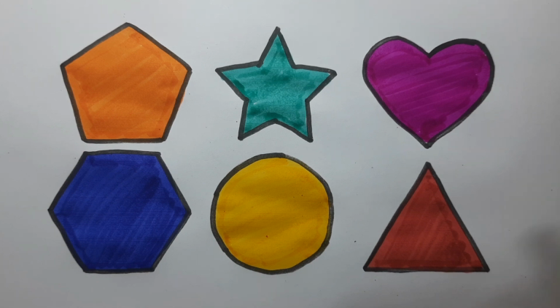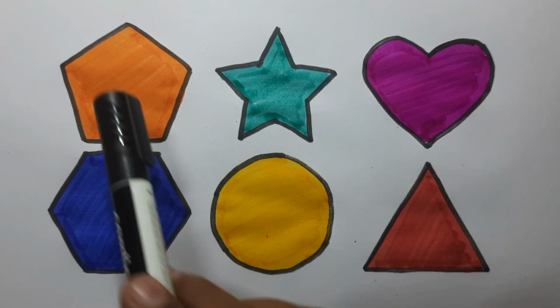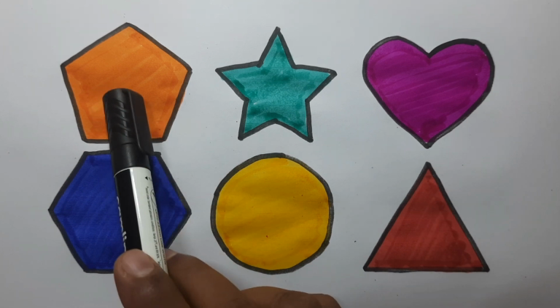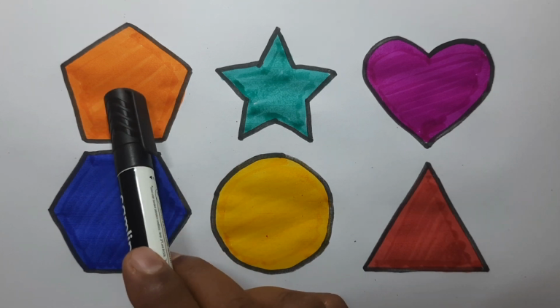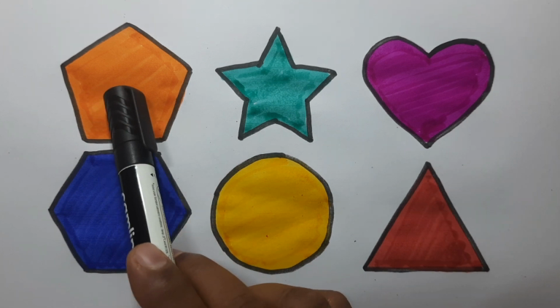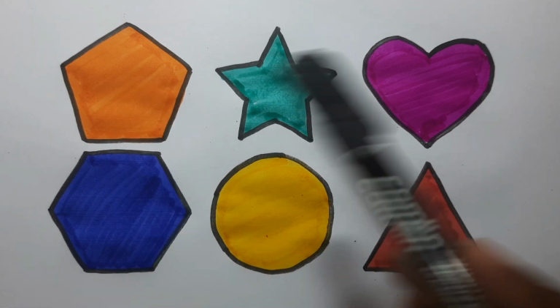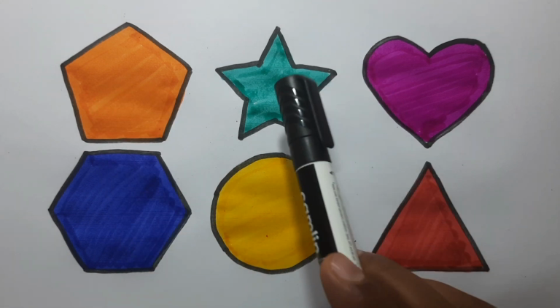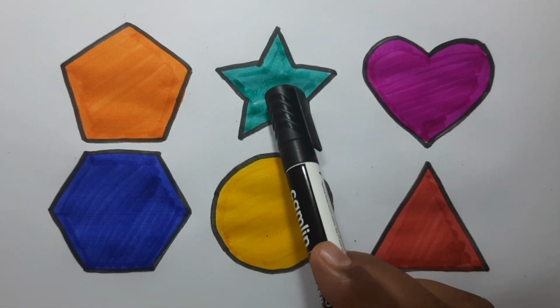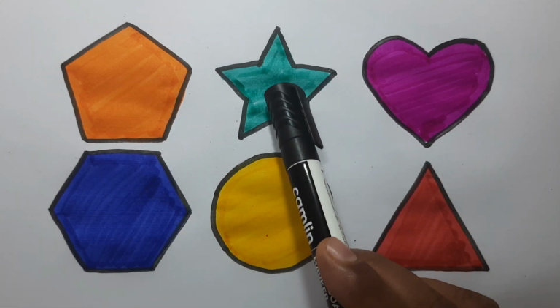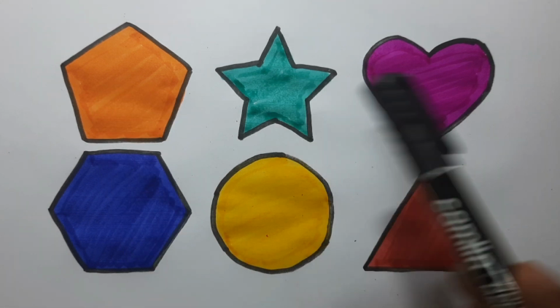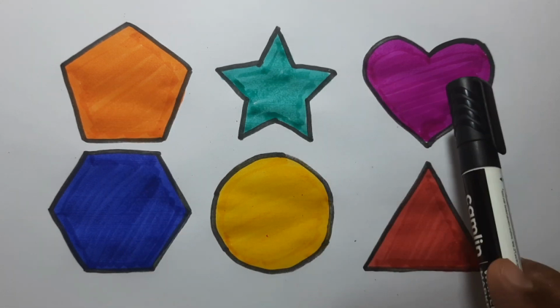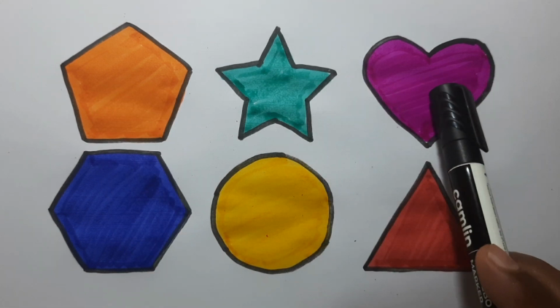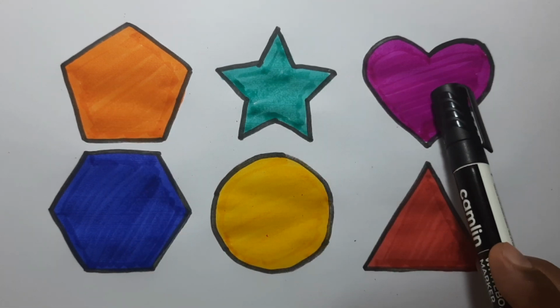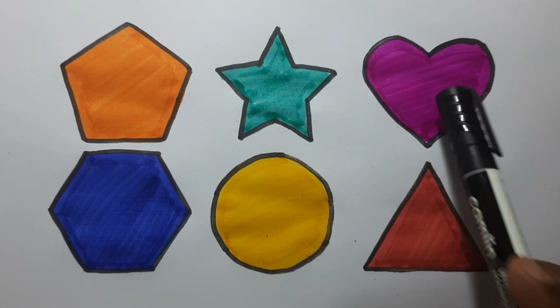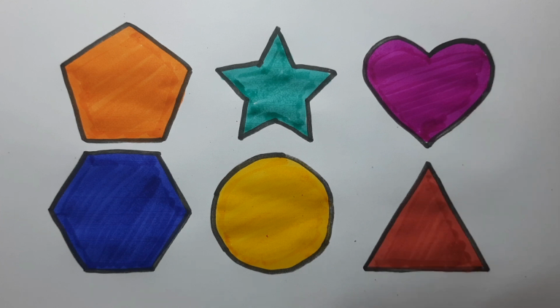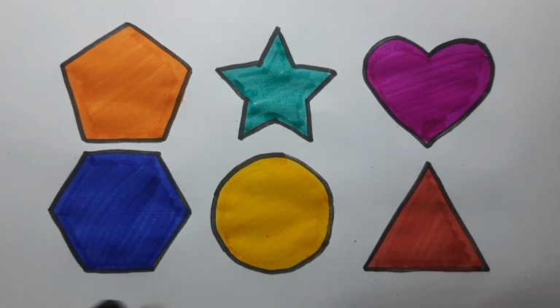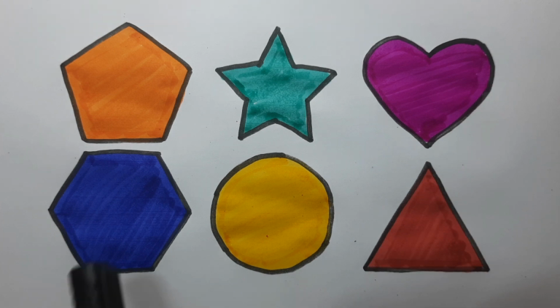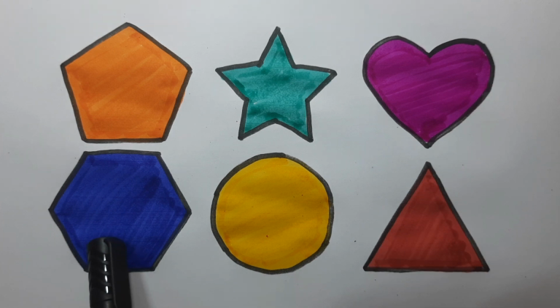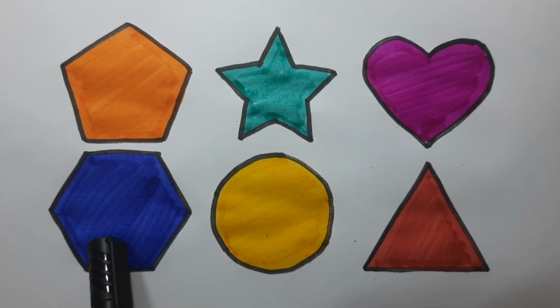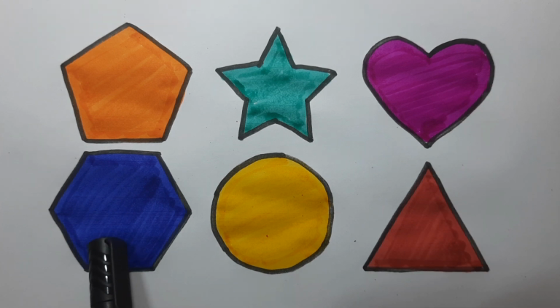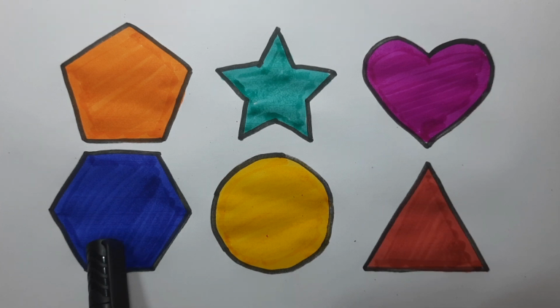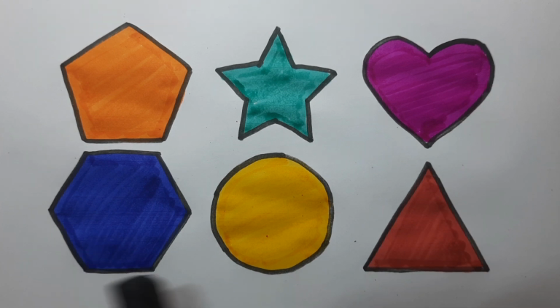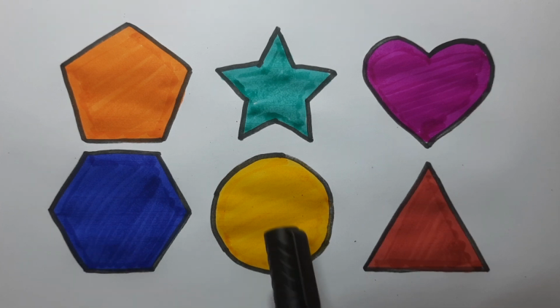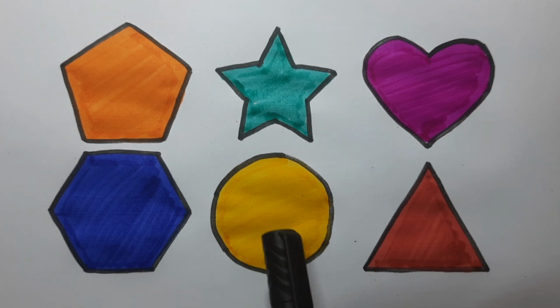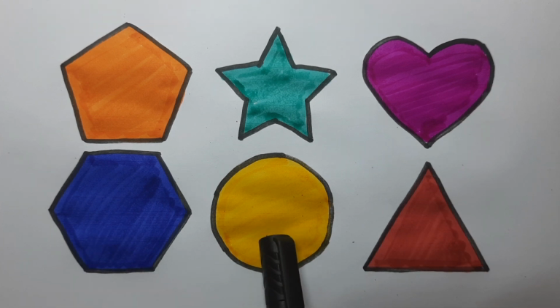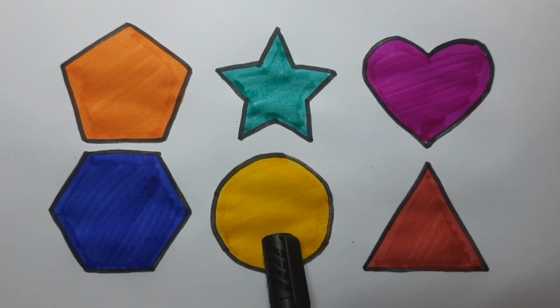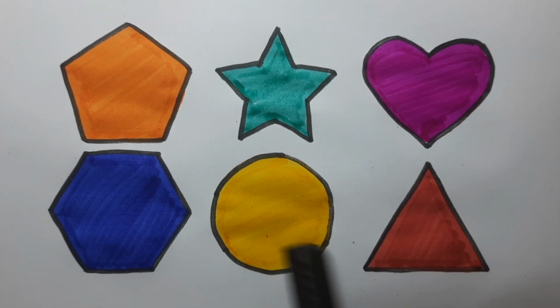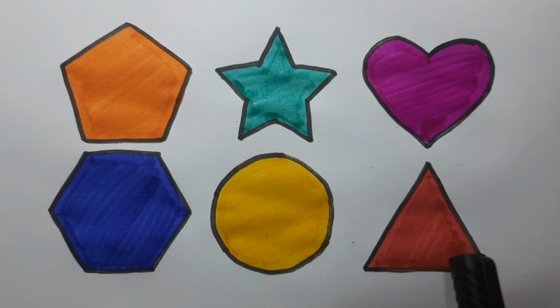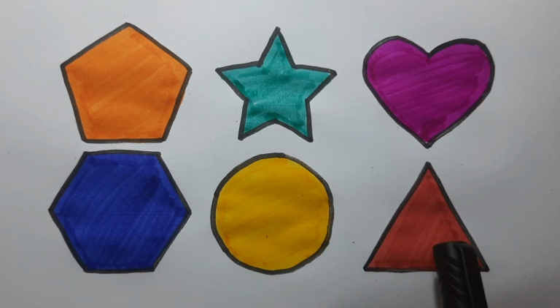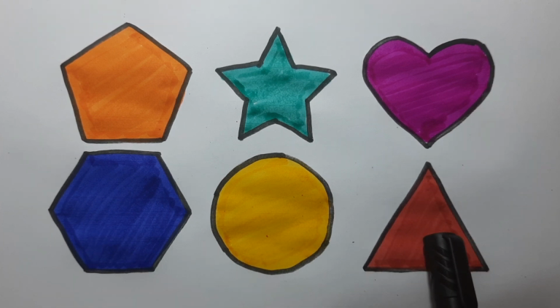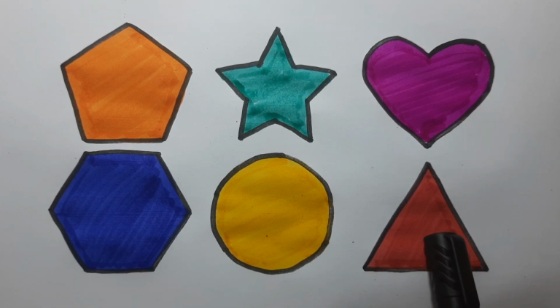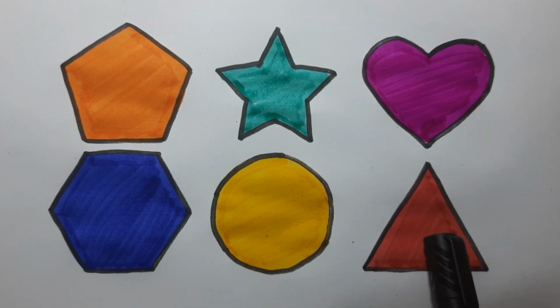Pentagon, Star, Heart, Hexagon, Circle, Triangle.